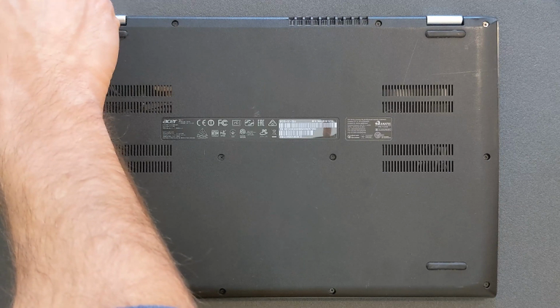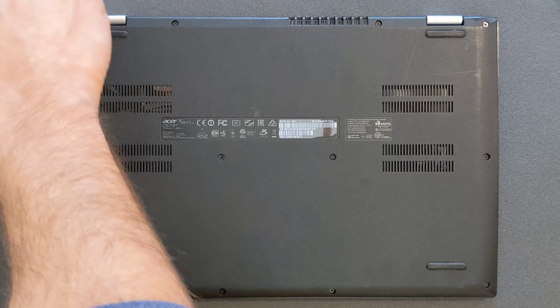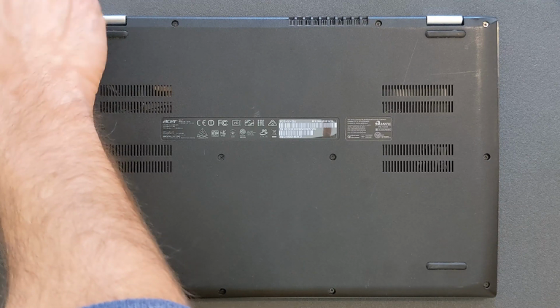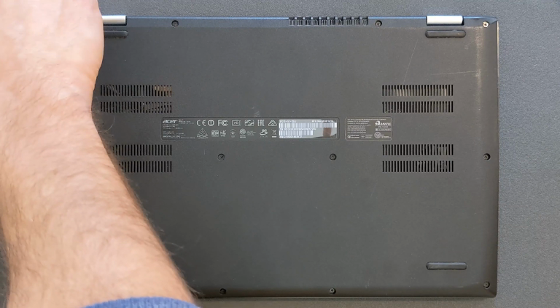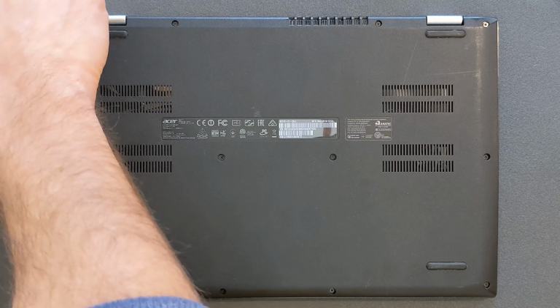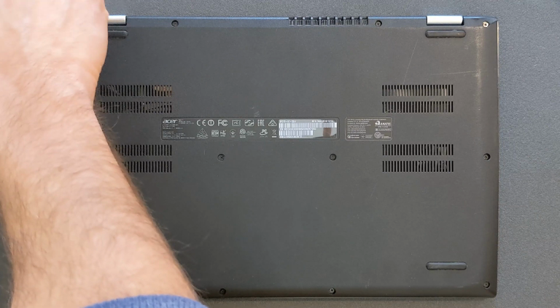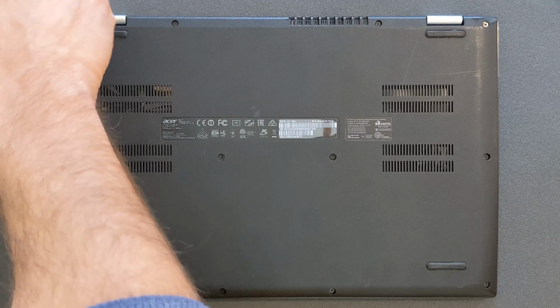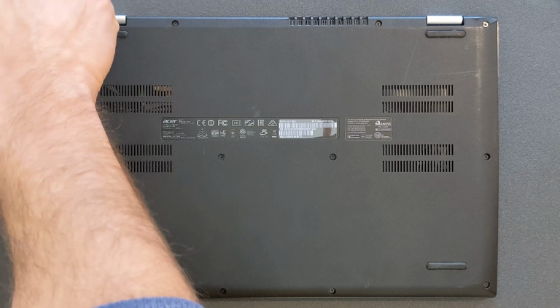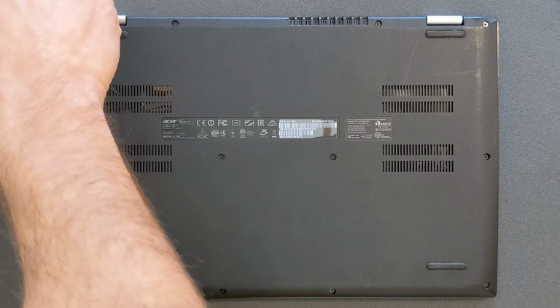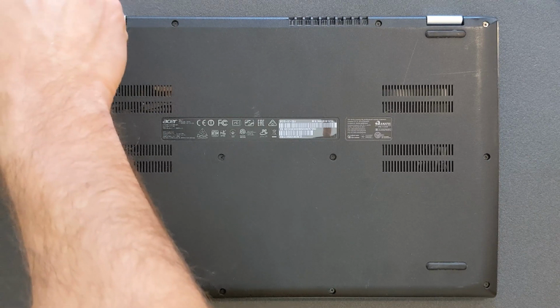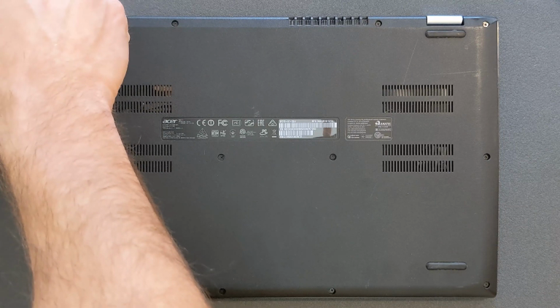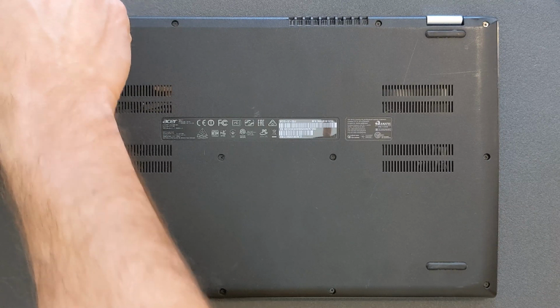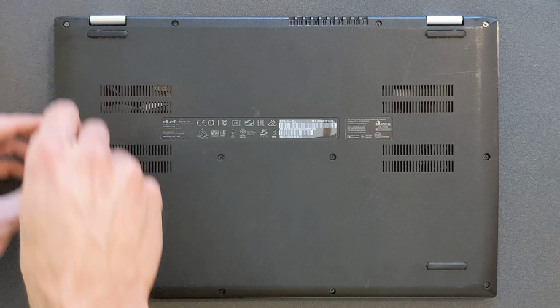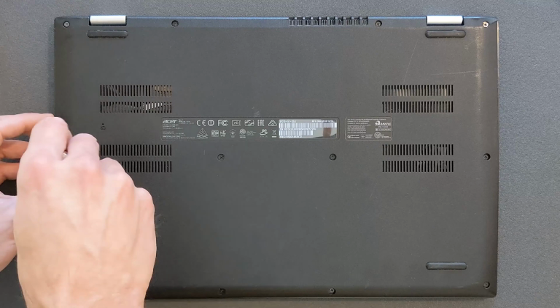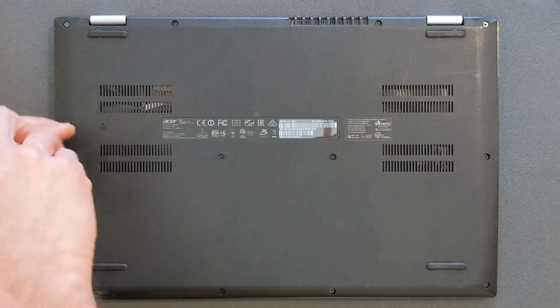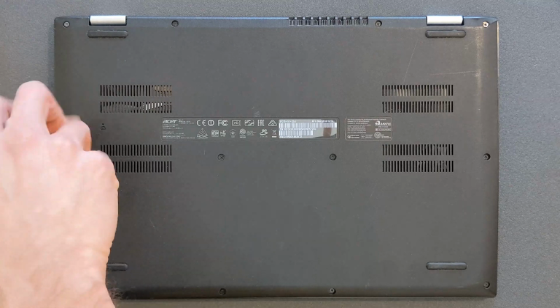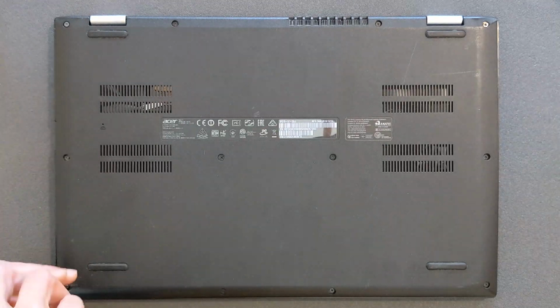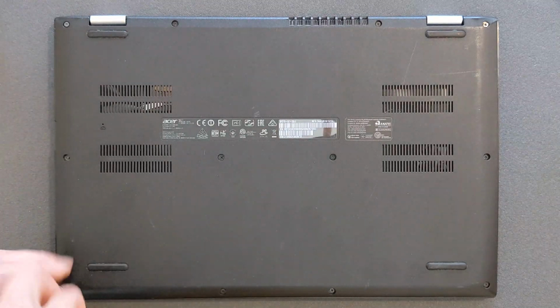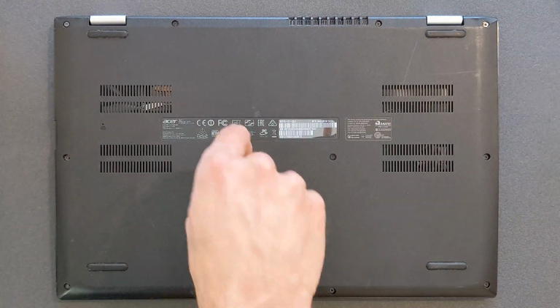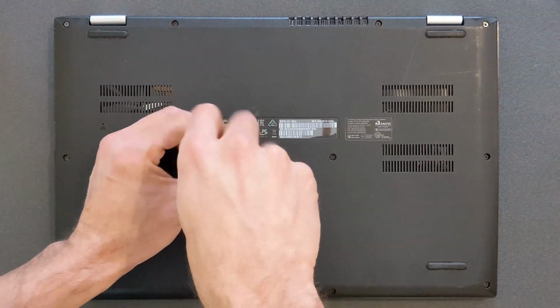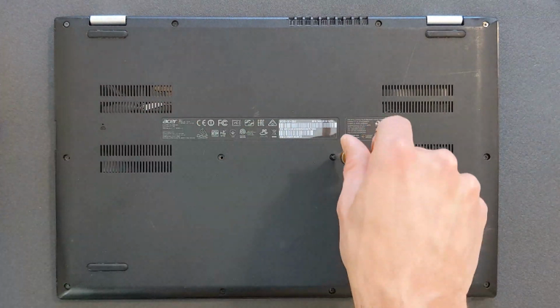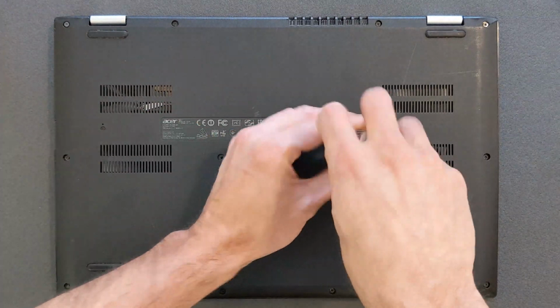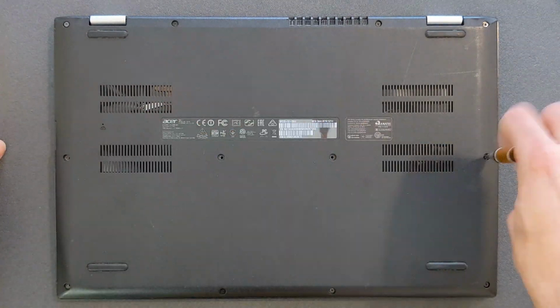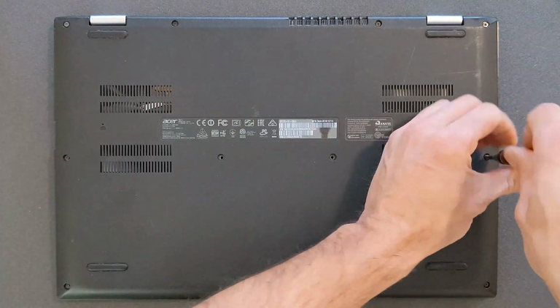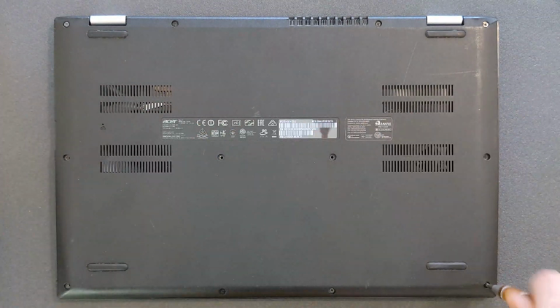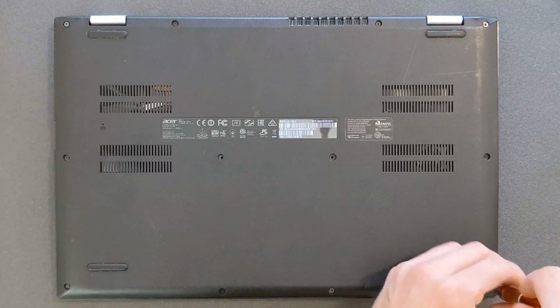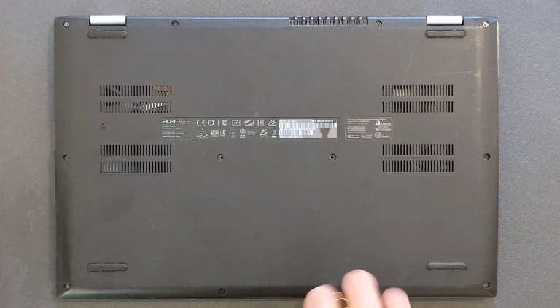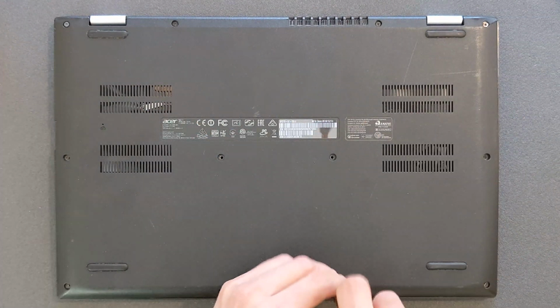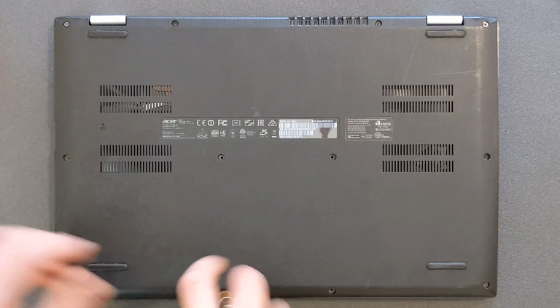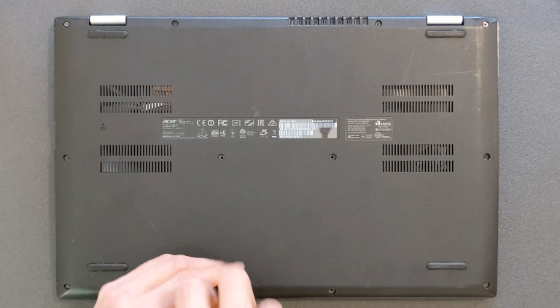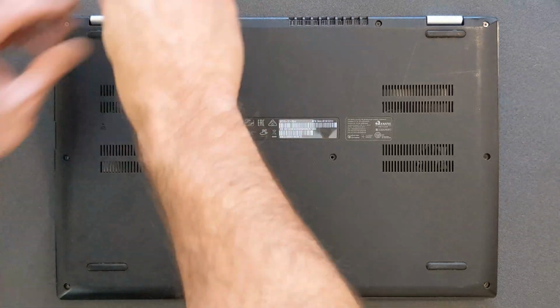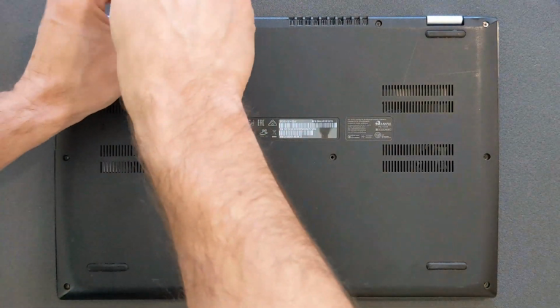Remove all the screws from the back panel. It shouldn't take you more than maybe two or three minutes. I'm going to speed things up — I'm not that fast in real life, believe me.